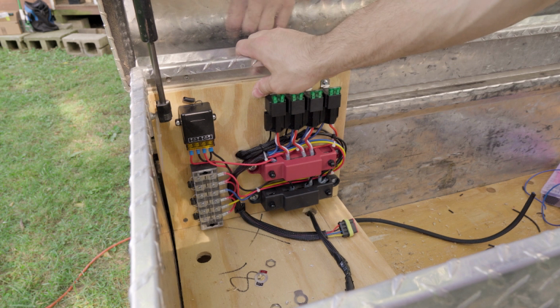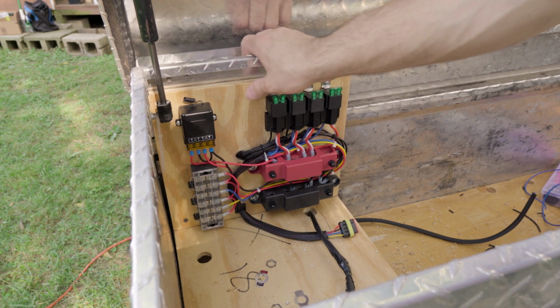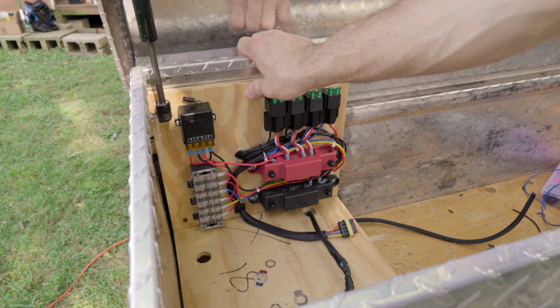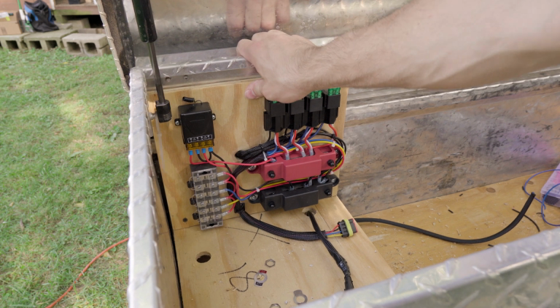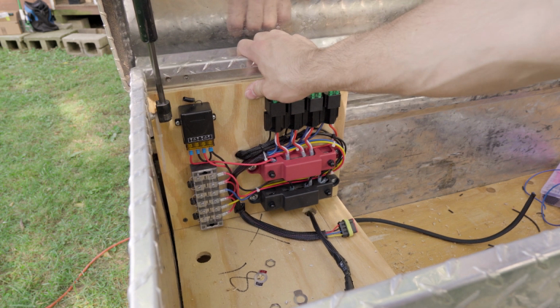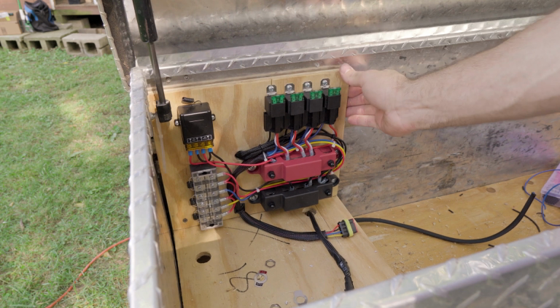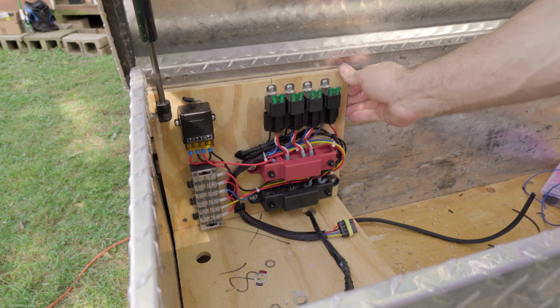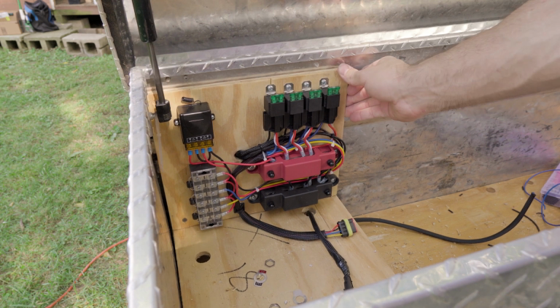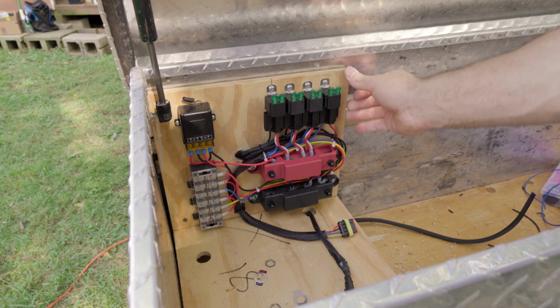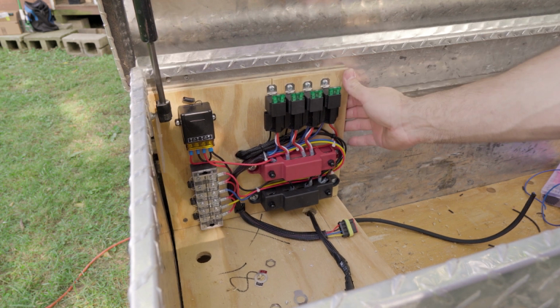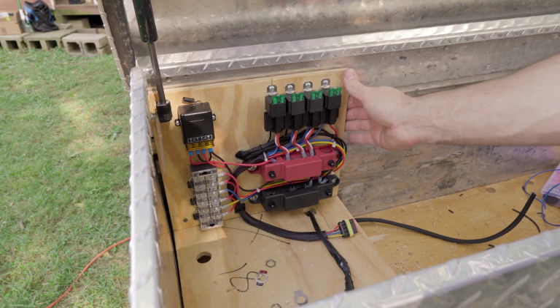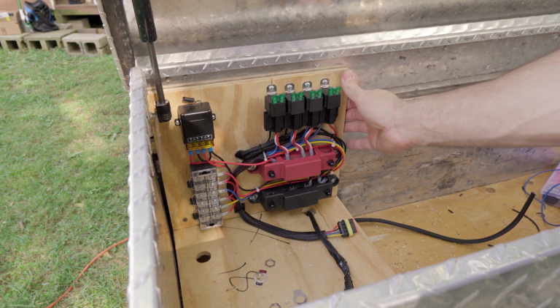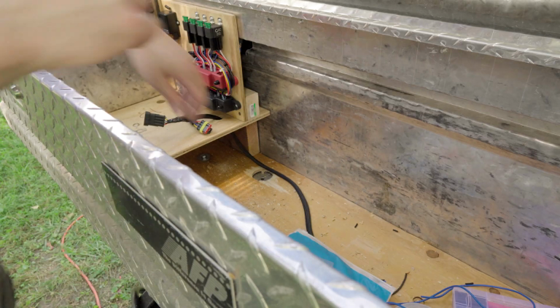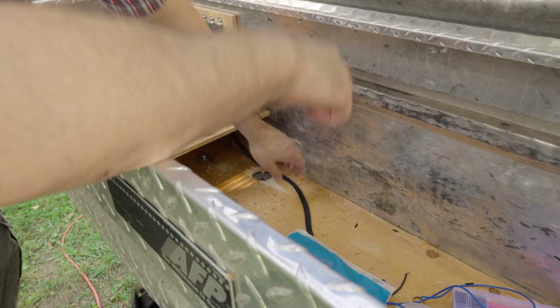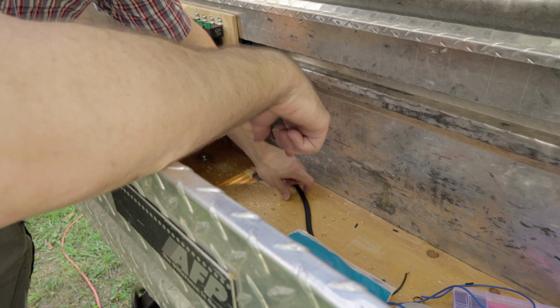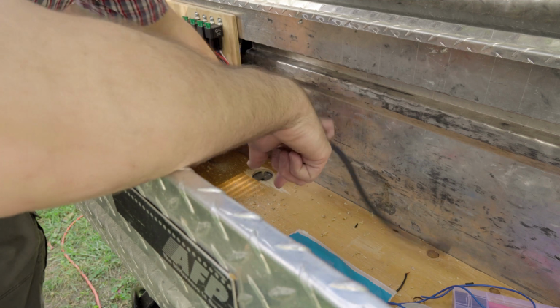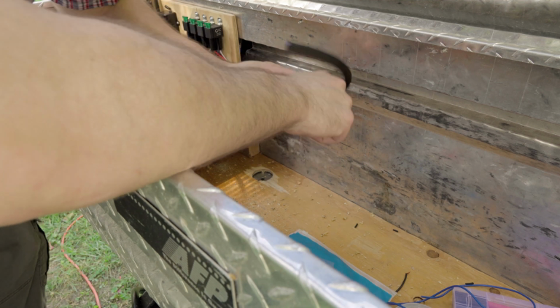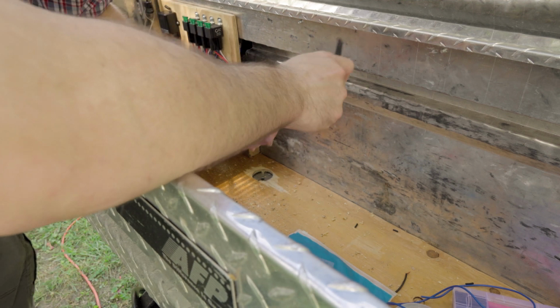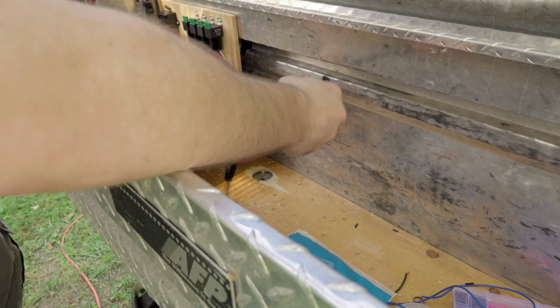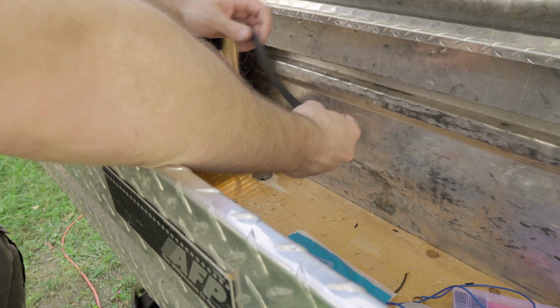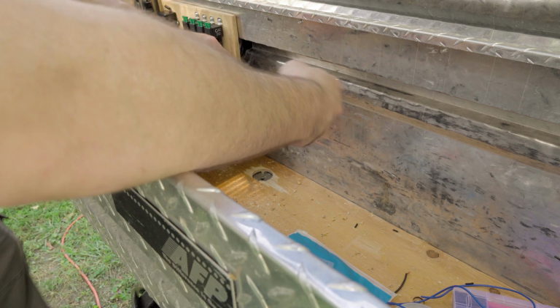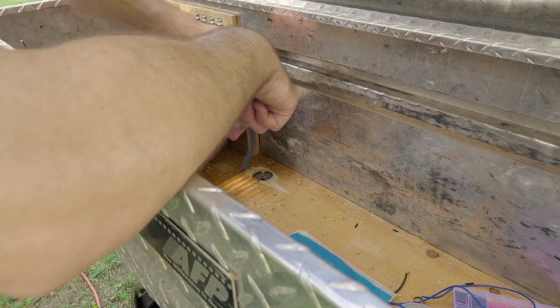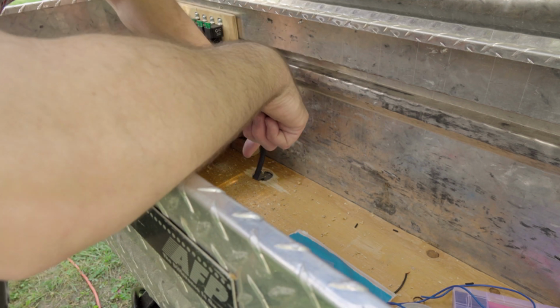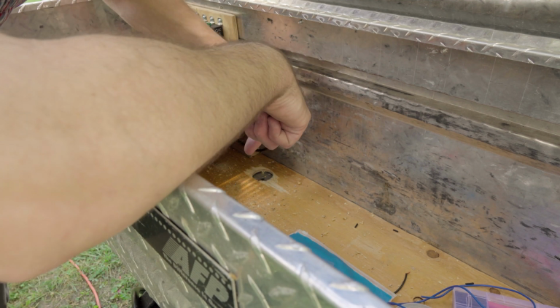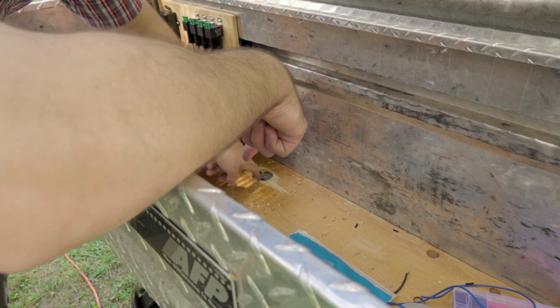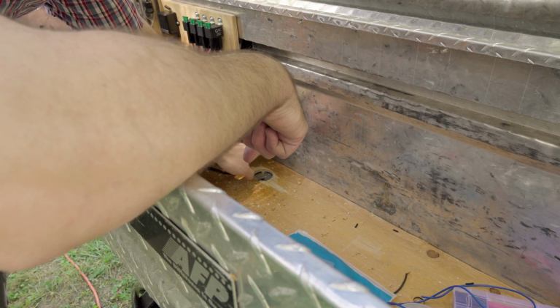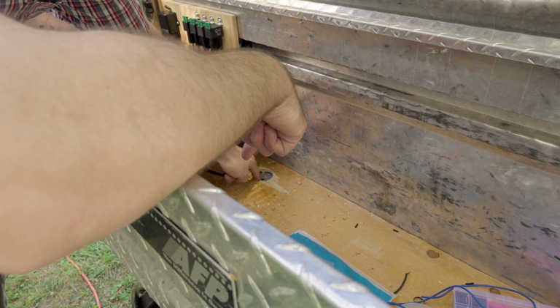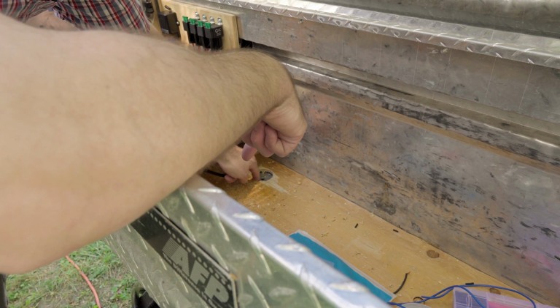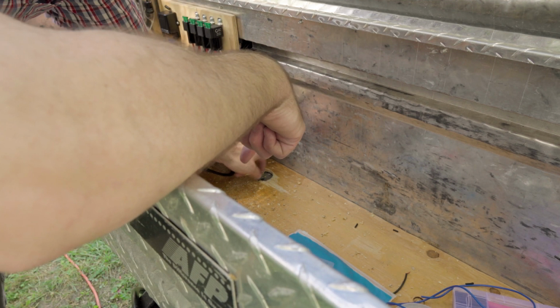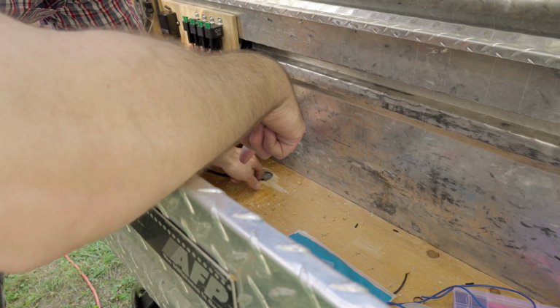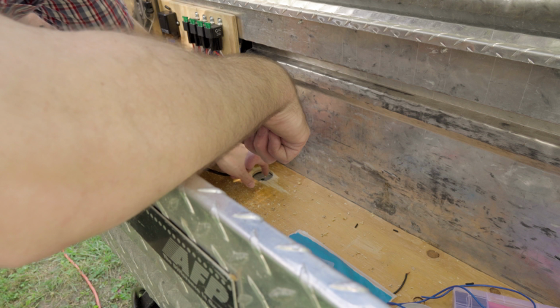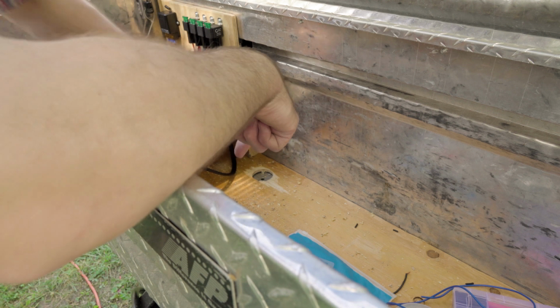I have to put a bolt through there to cinch that down. The wires are gonna run out this hole here — I have to put a bigger hole there and get my grommet in there.